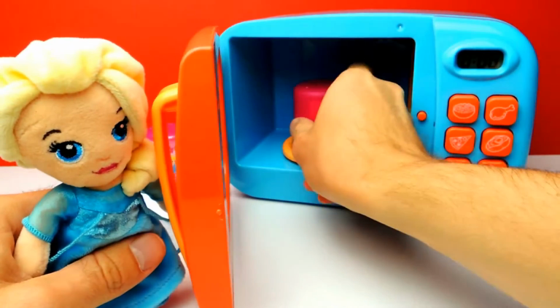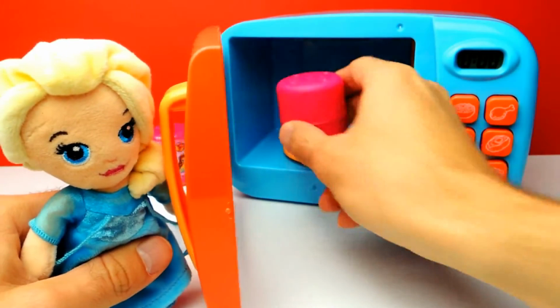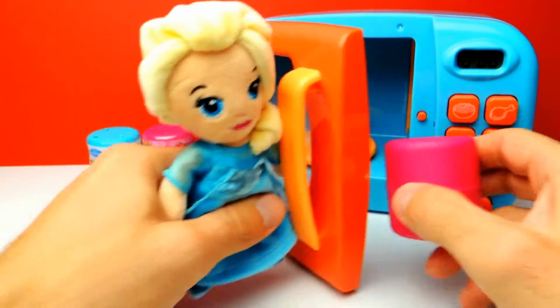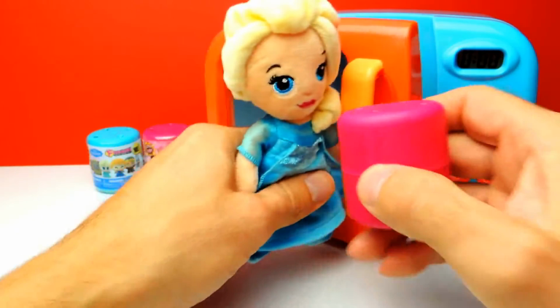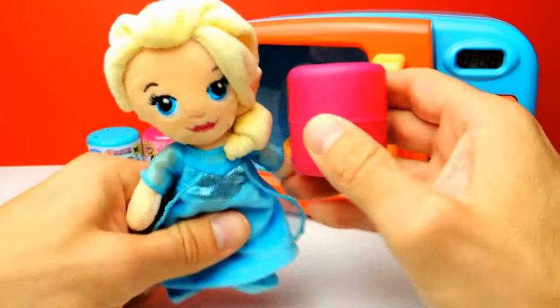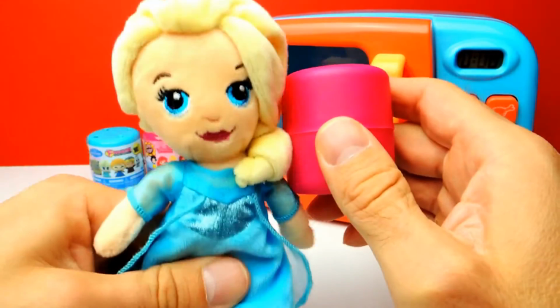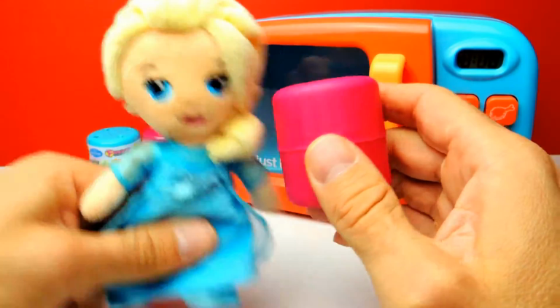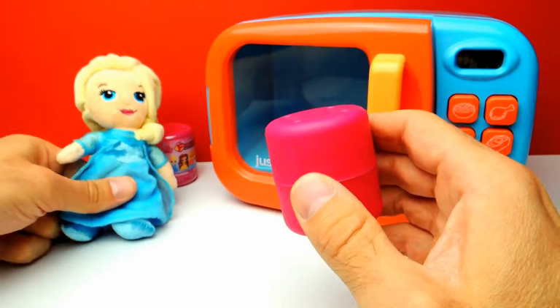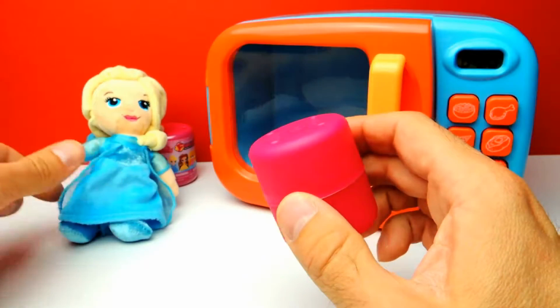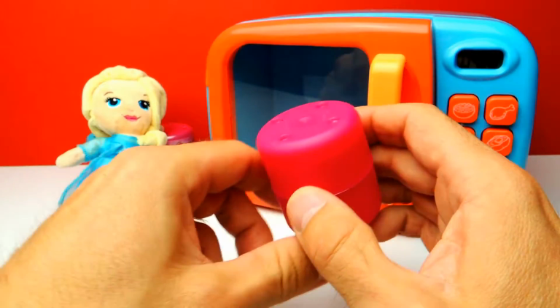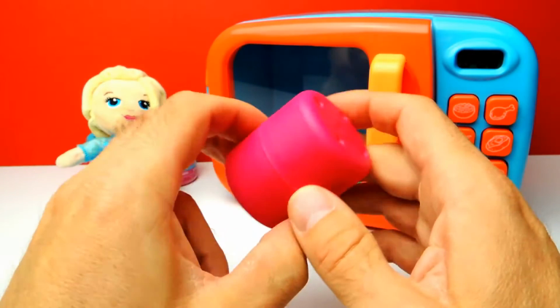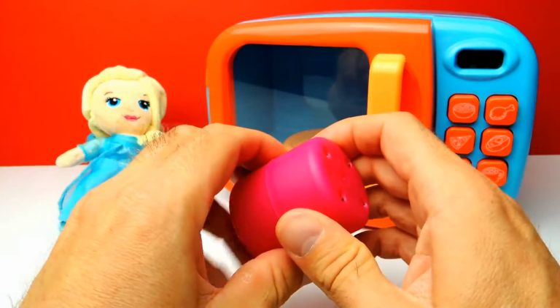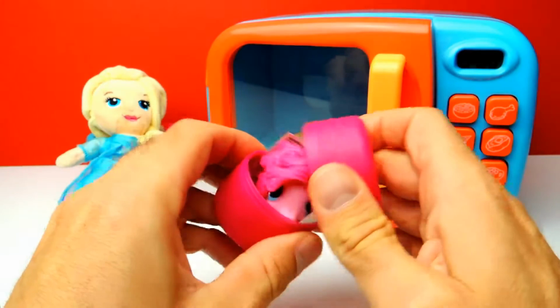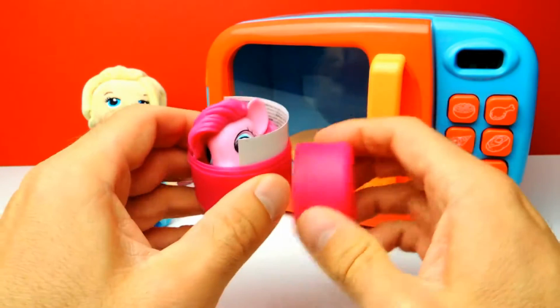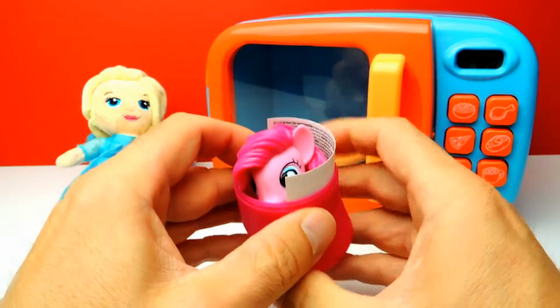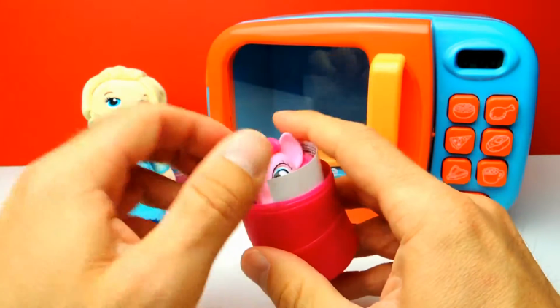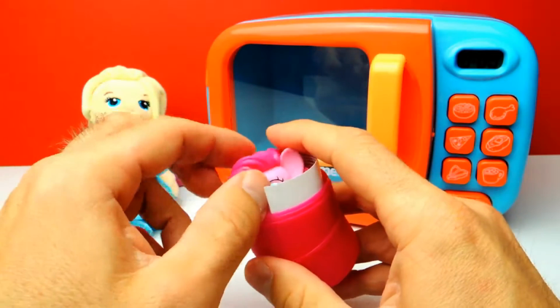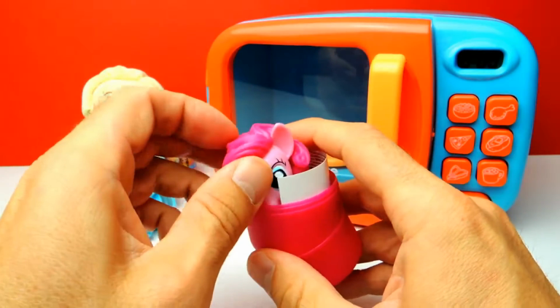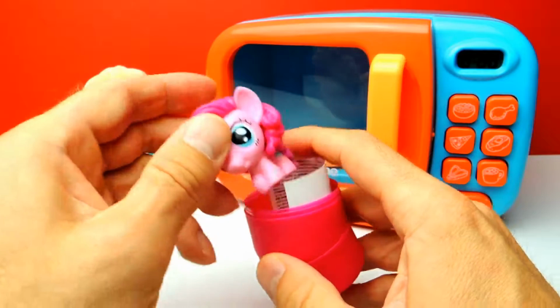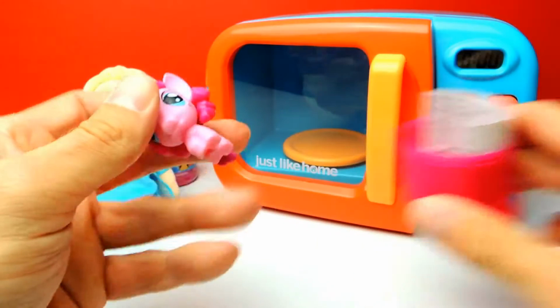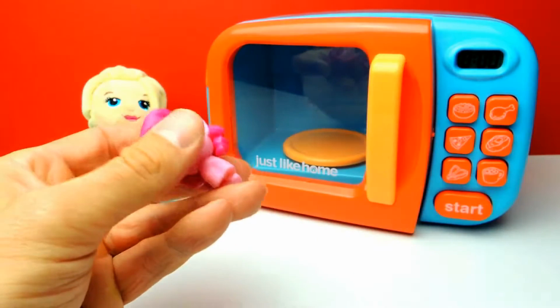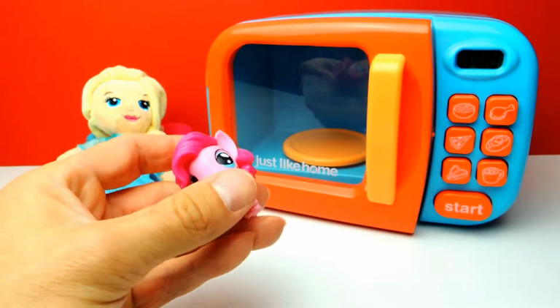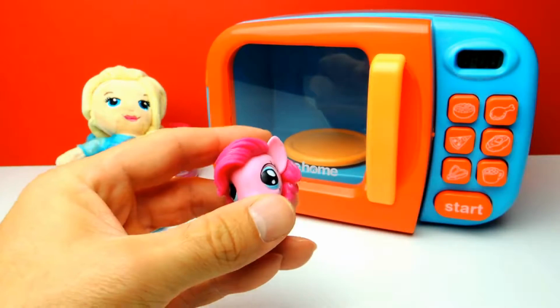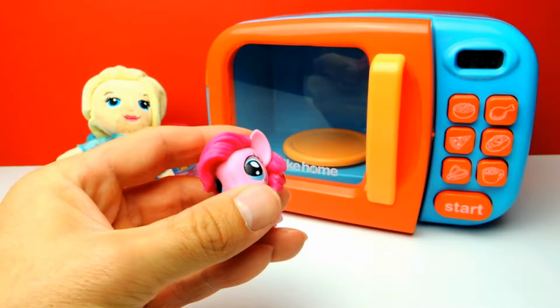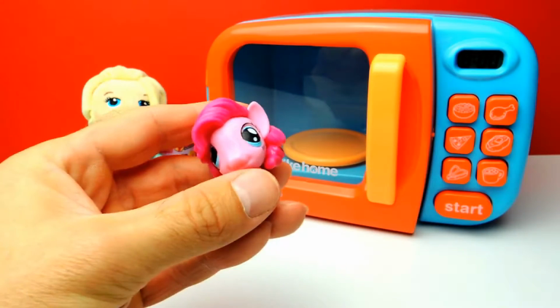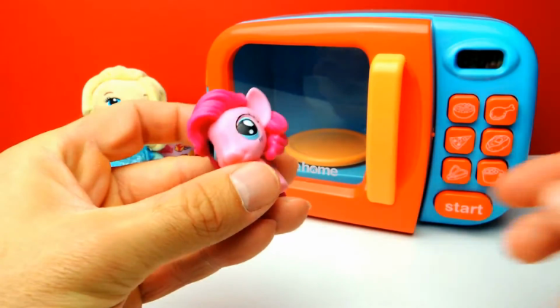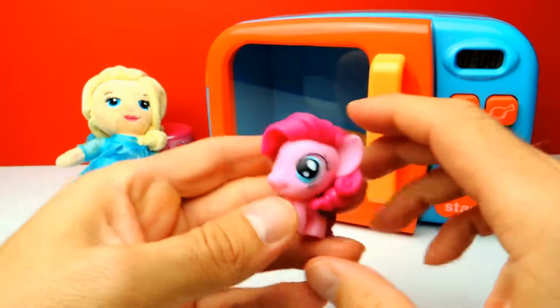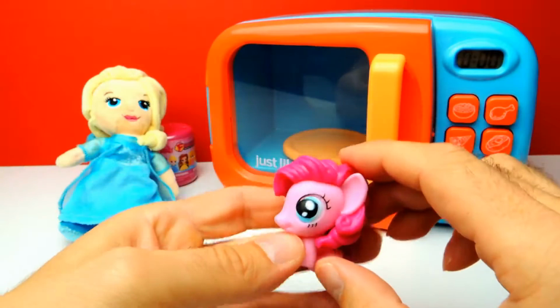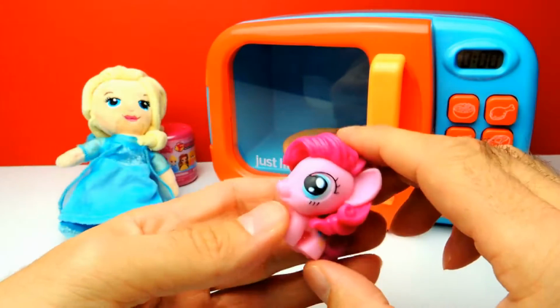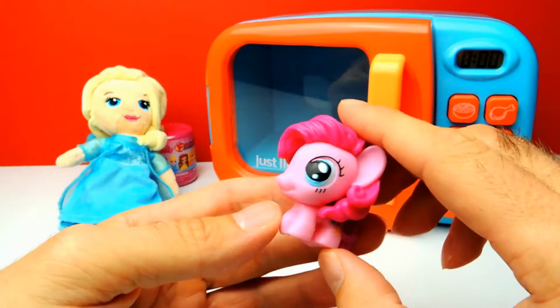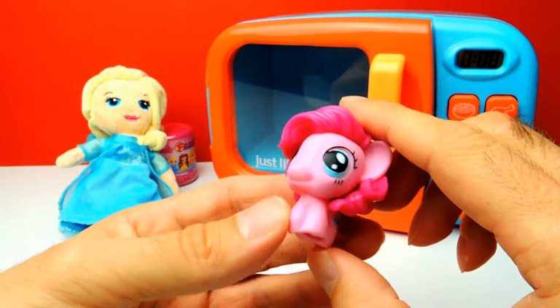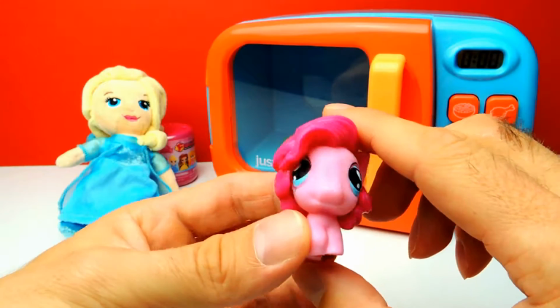Here's our pink capsule, and there should be a pony inside — and it's Pinkie Pie. It's not Twilight Sparkle. But it's okay, because Pinkie Pie is so awesome and cute.